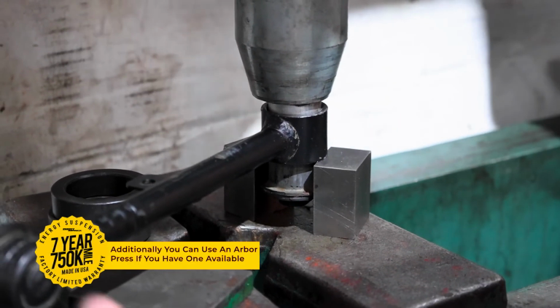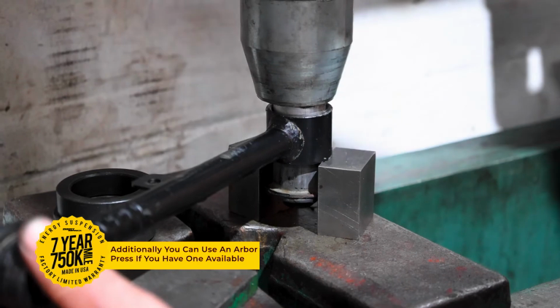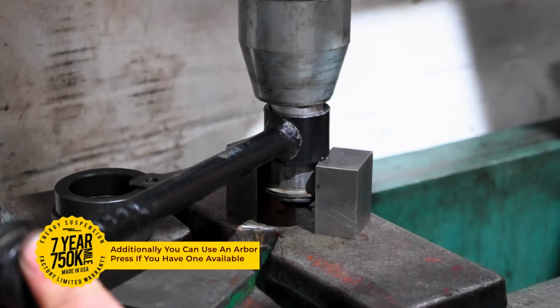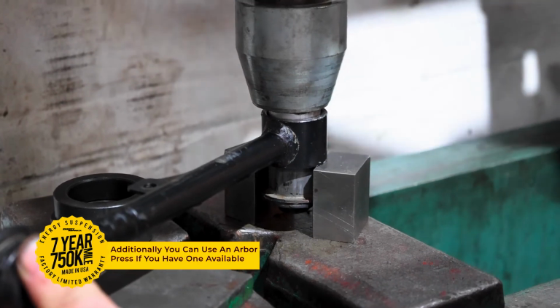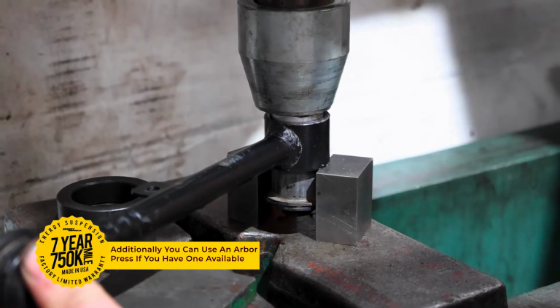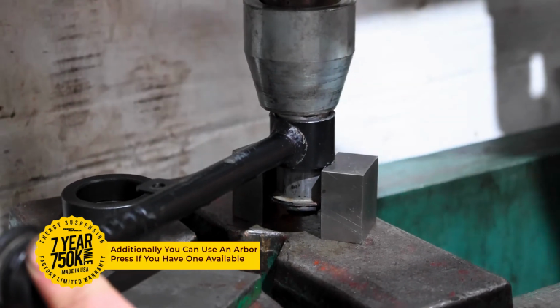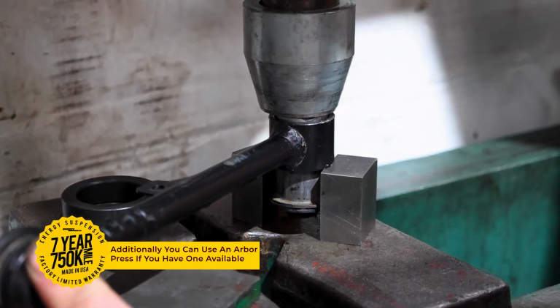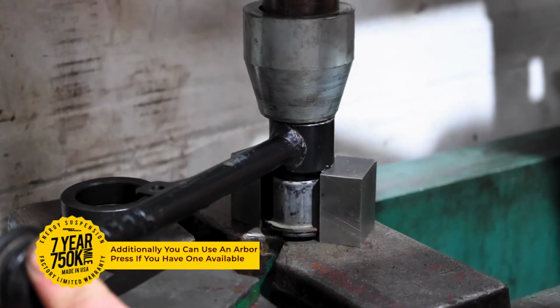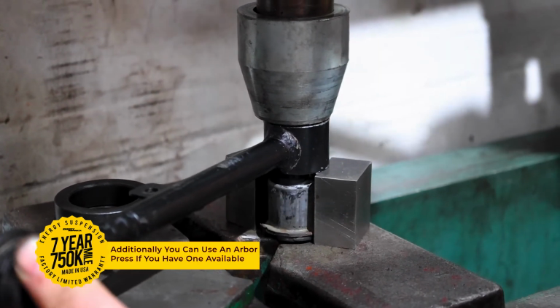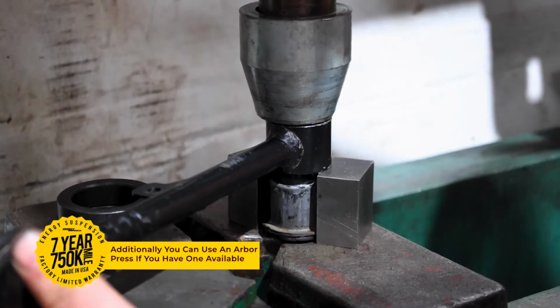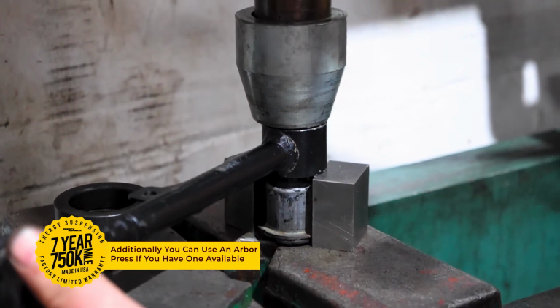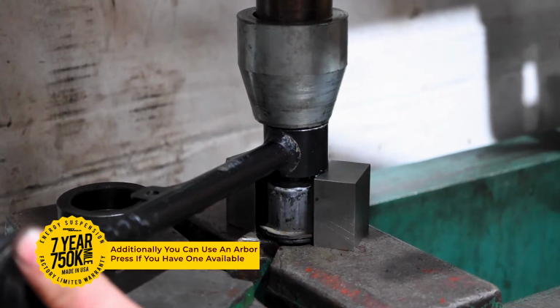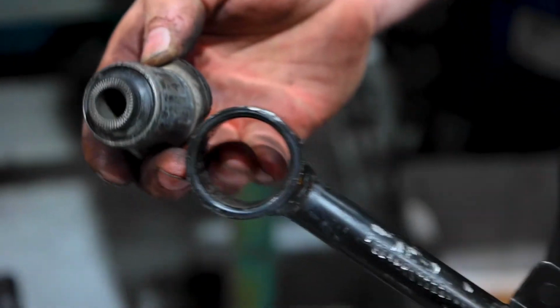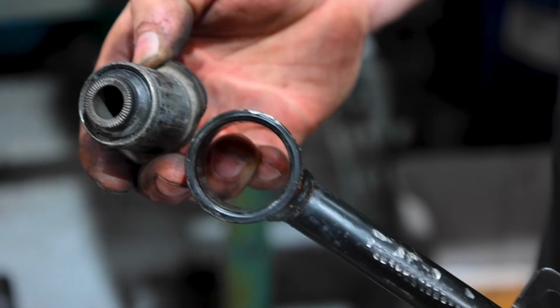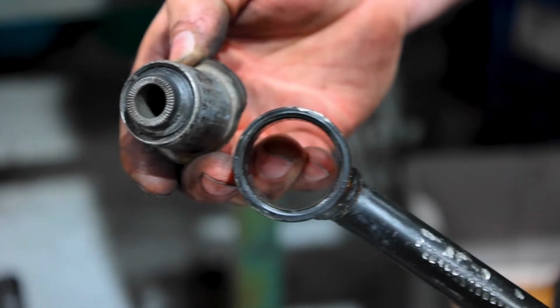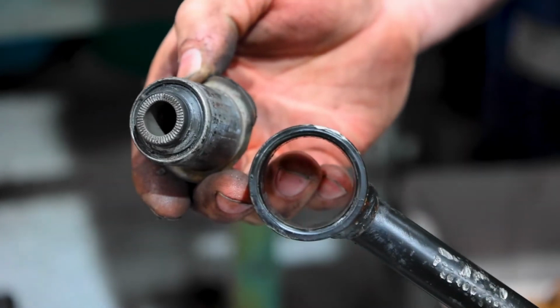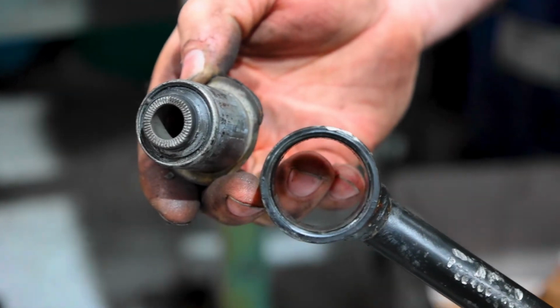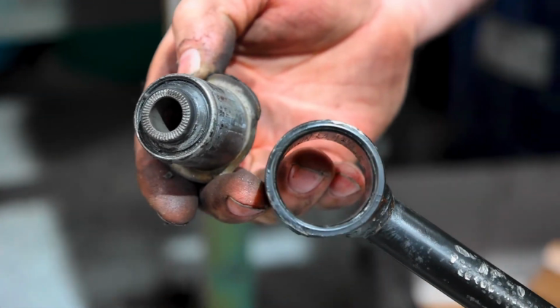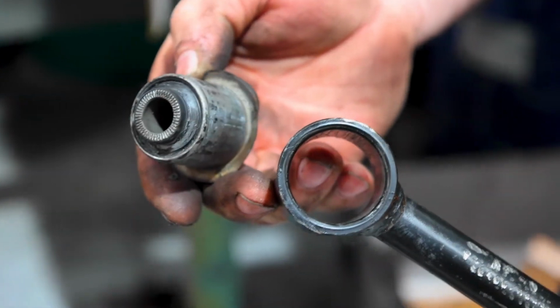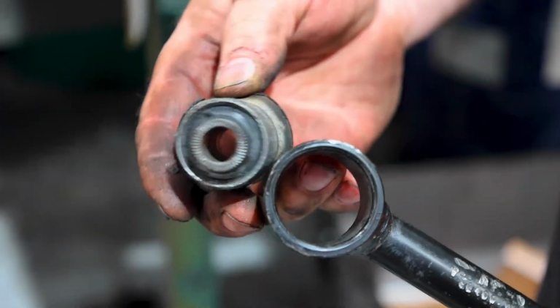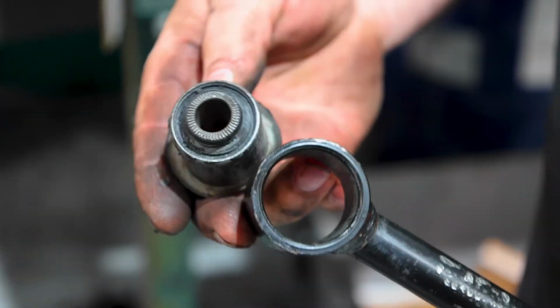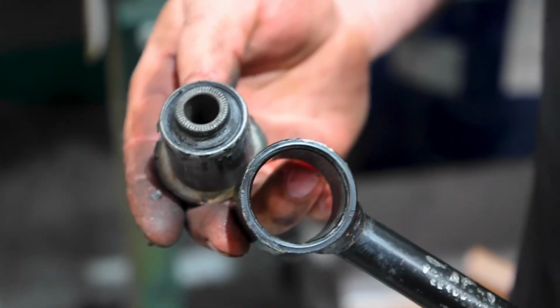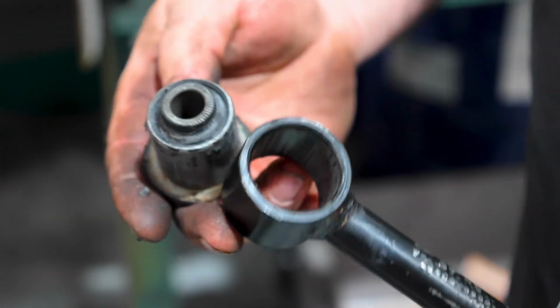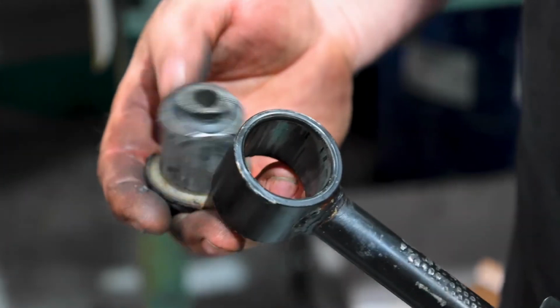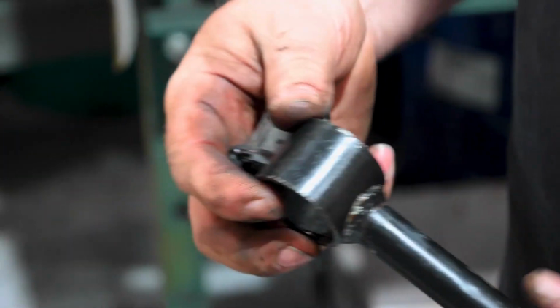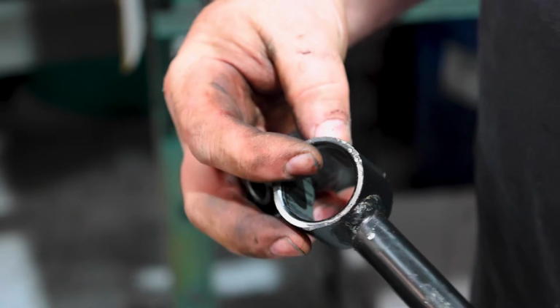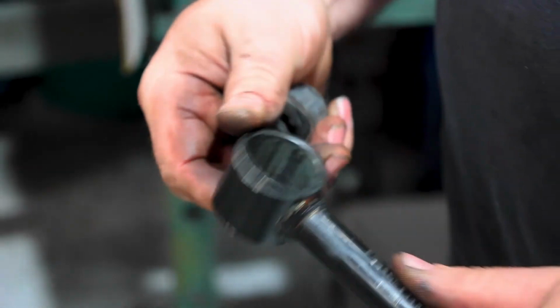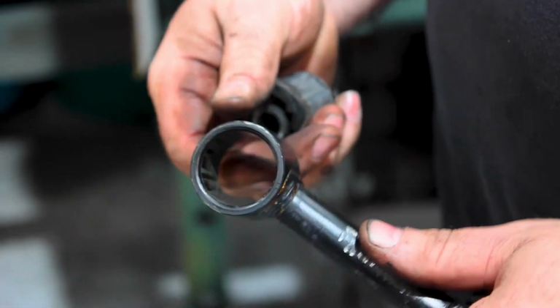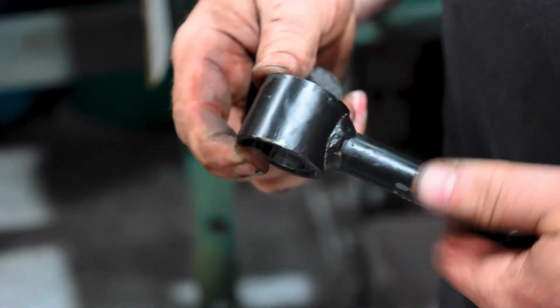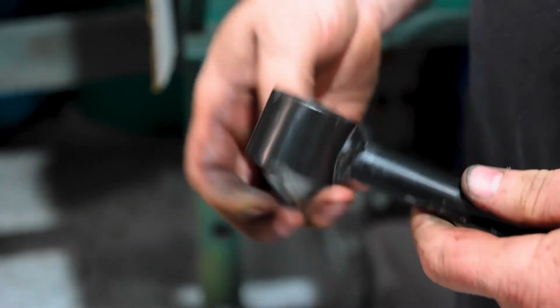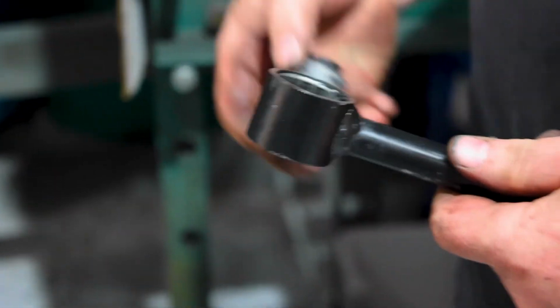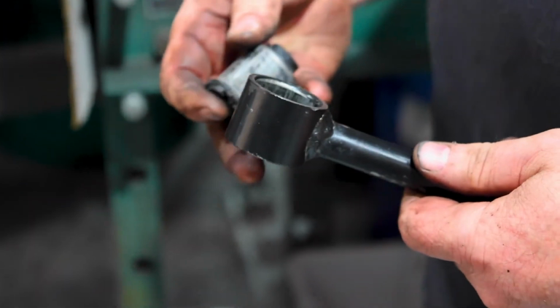Energy Suspension's Hyperflex Performance Polyurethane control arm bushings last longer than stock rubber, and will improve your vehicle's handling, cornering, and overall control. All Energy Suspension products are backed by a 7-year, 750,000 mile warranty.